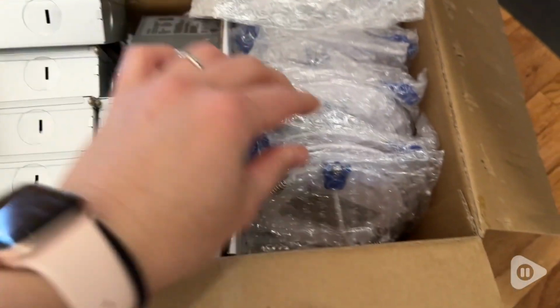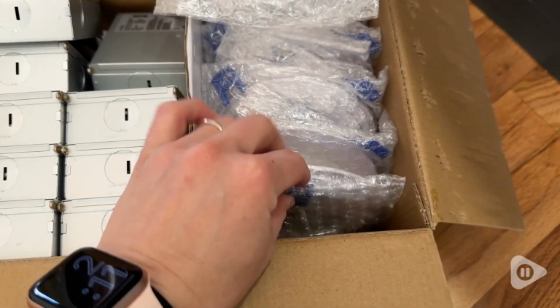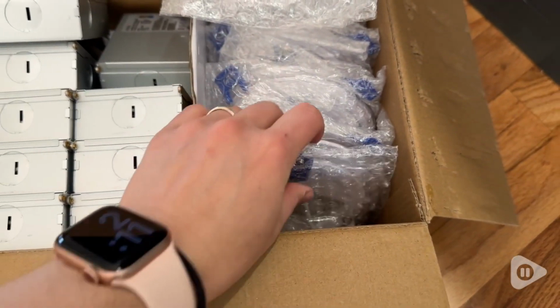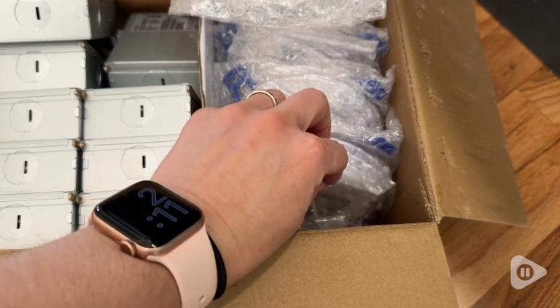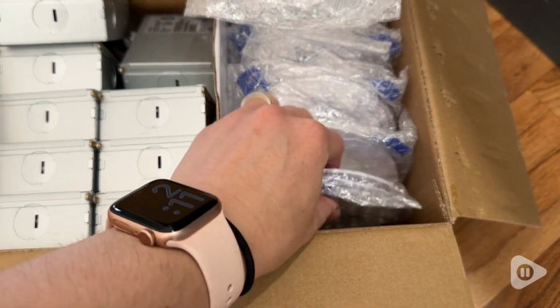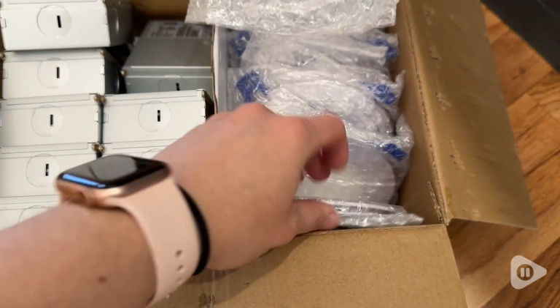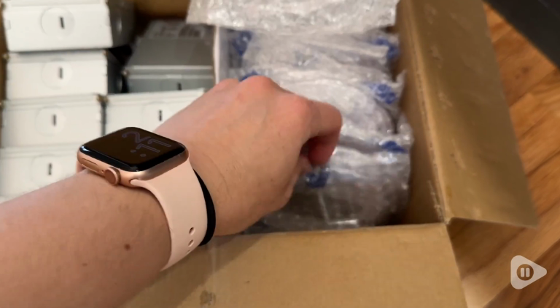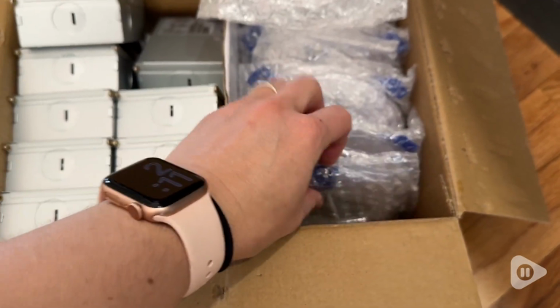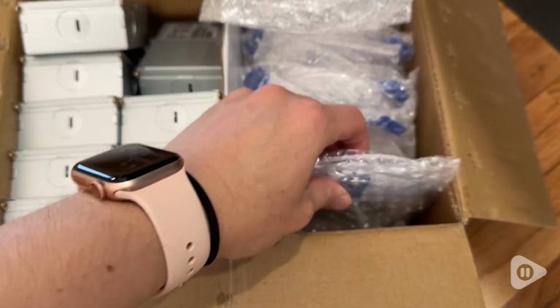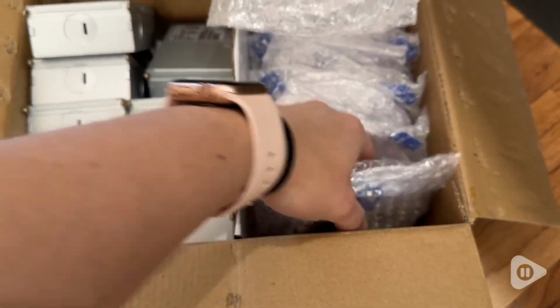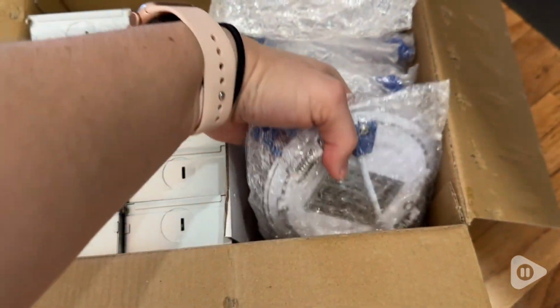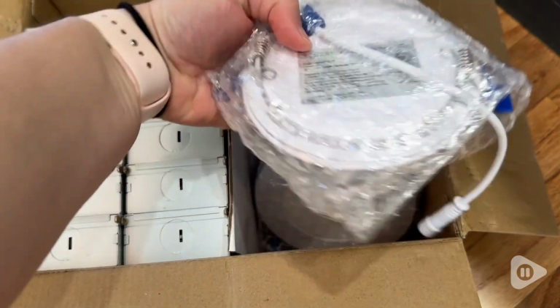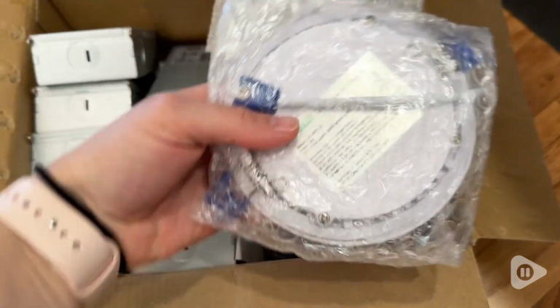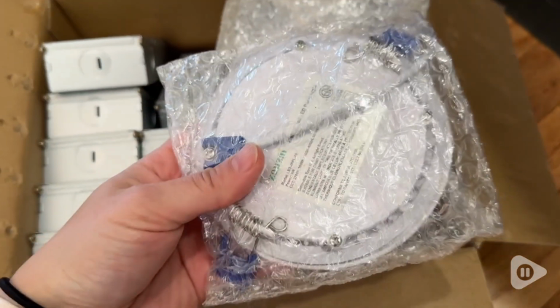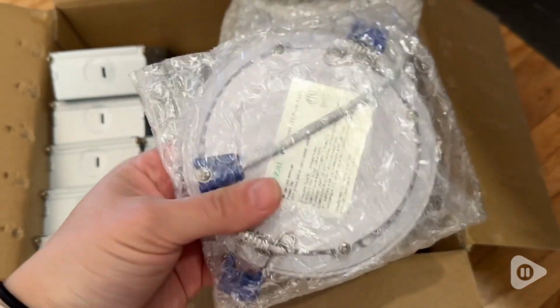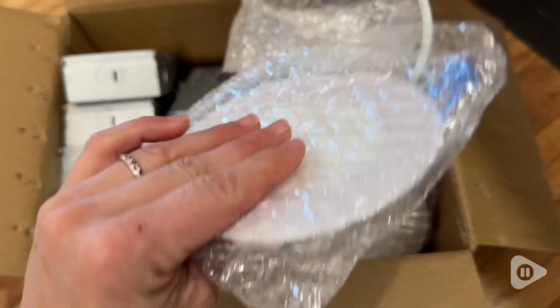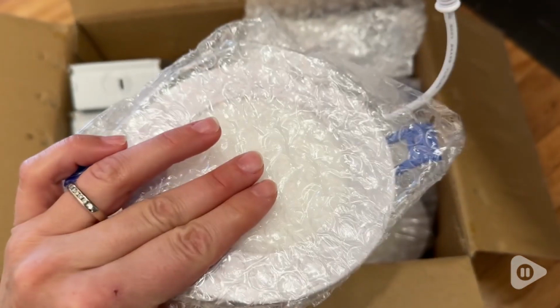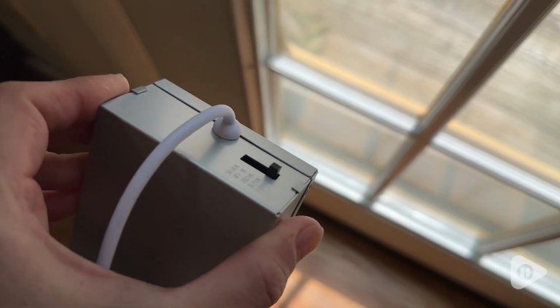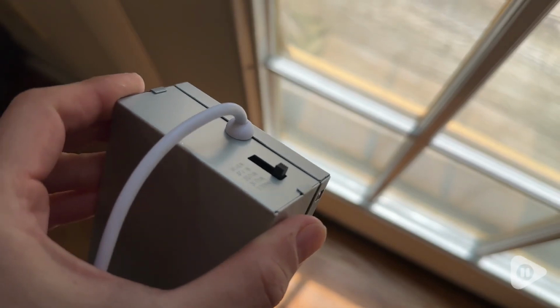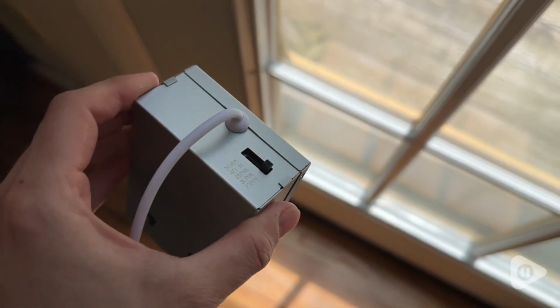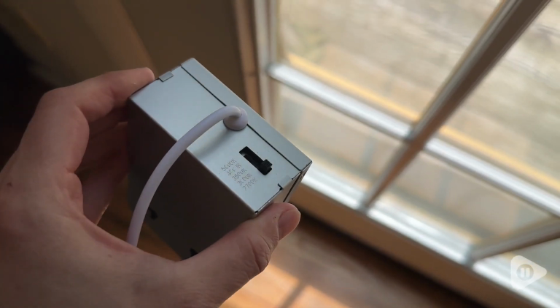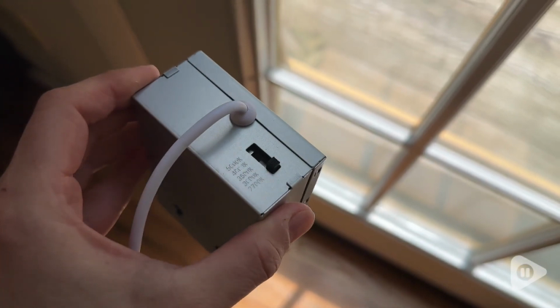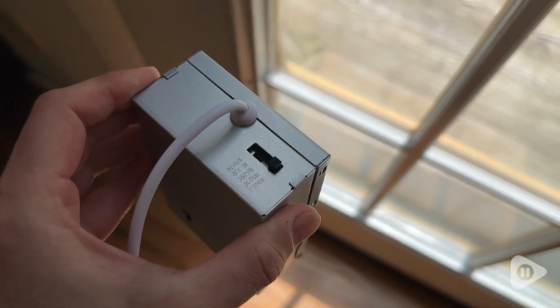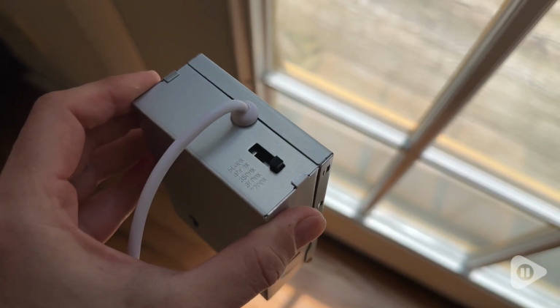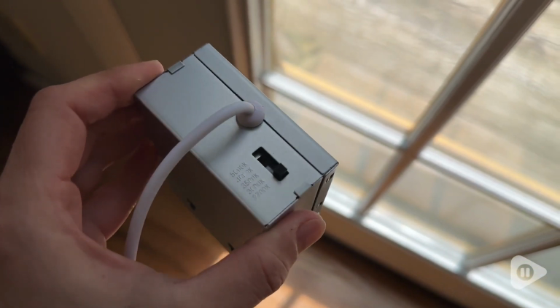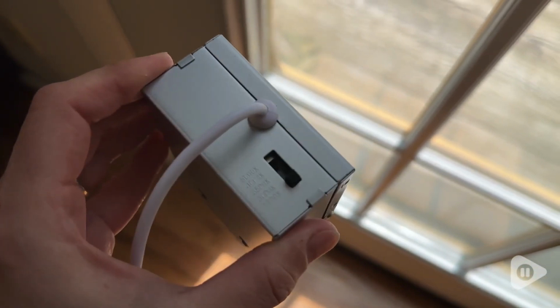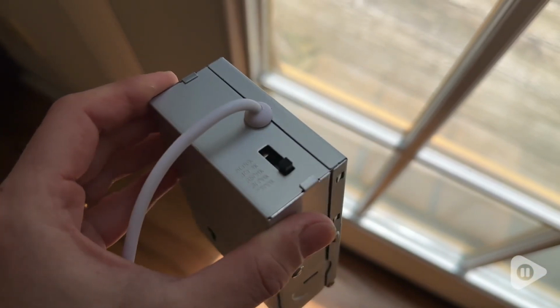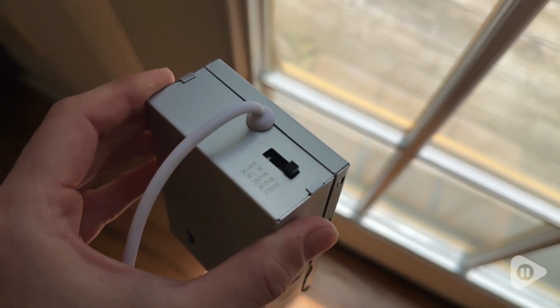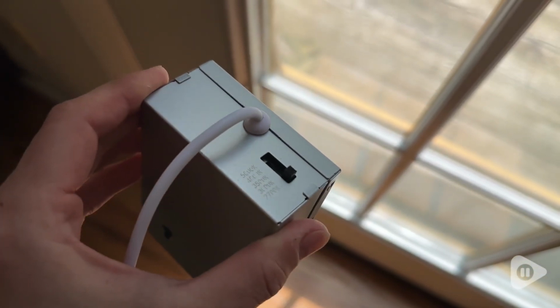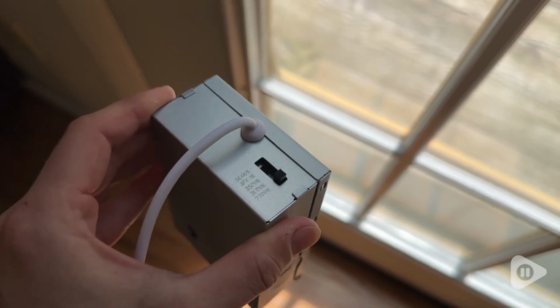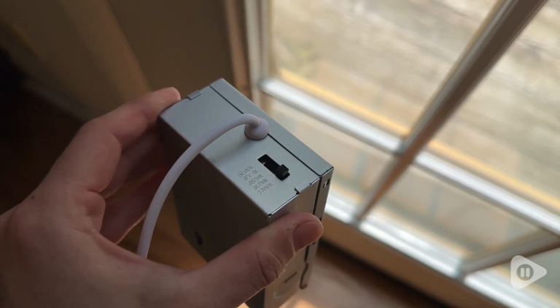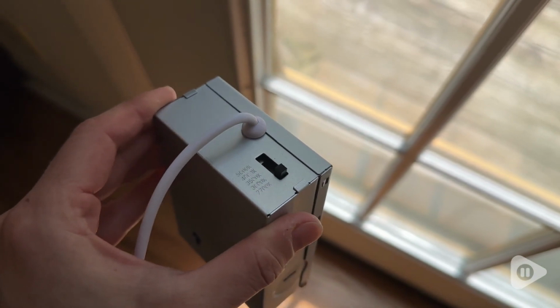They deliver a nice amount of brightness and it is a nice steady looking light. You can actually choose the color of the light from 2,700K up to 5,000K, and we really appreciate that they are customizable.